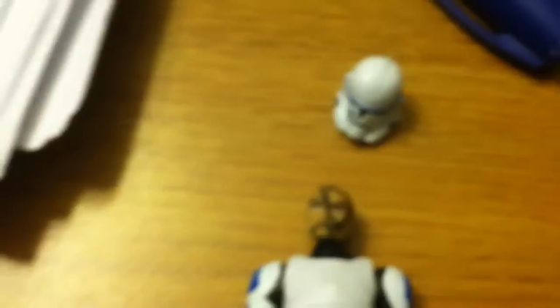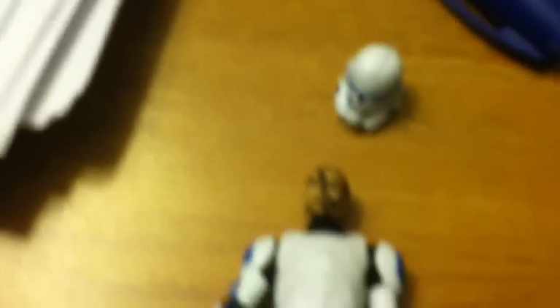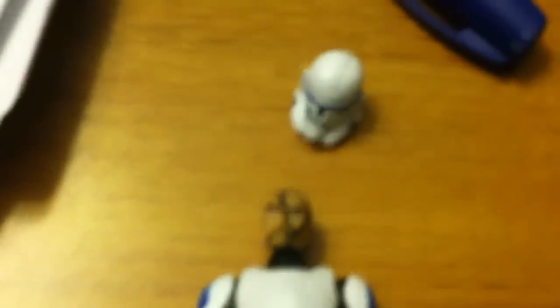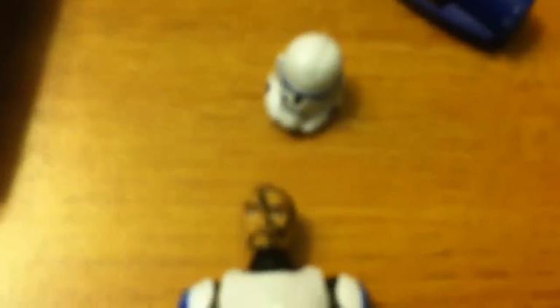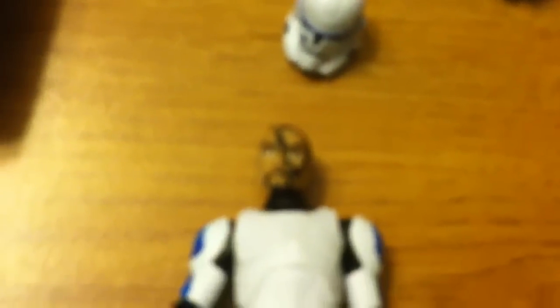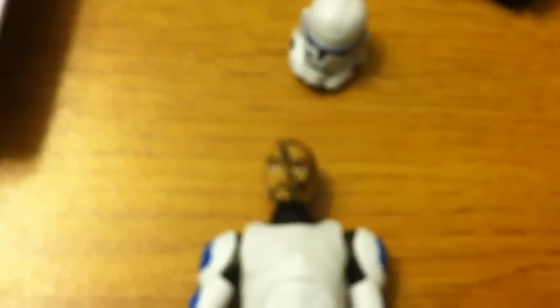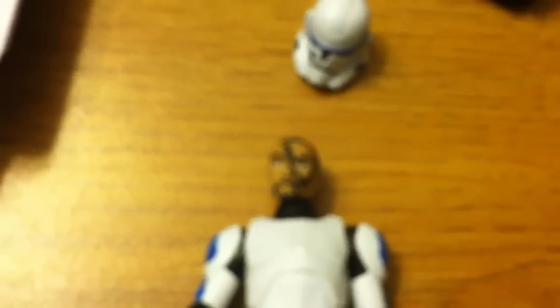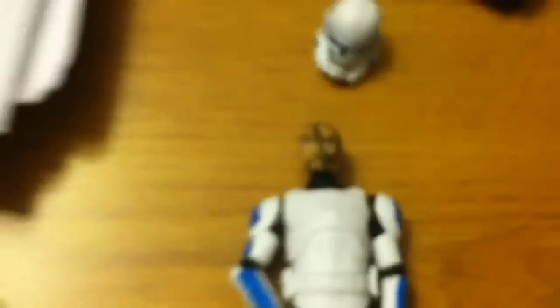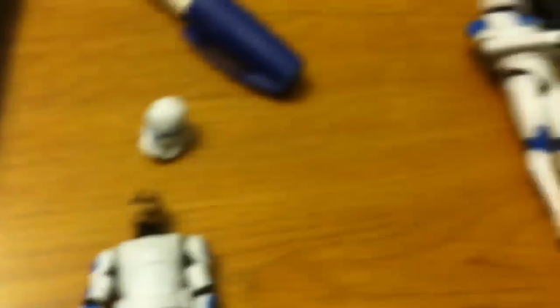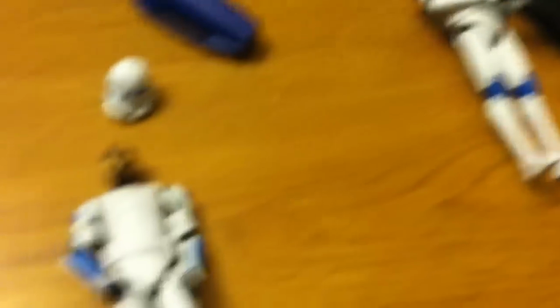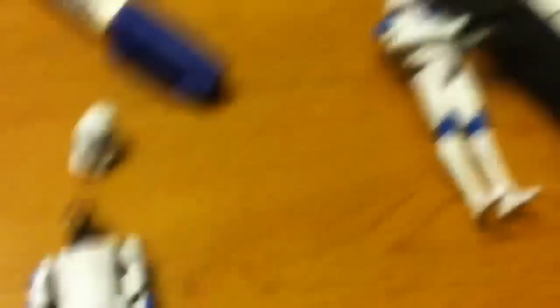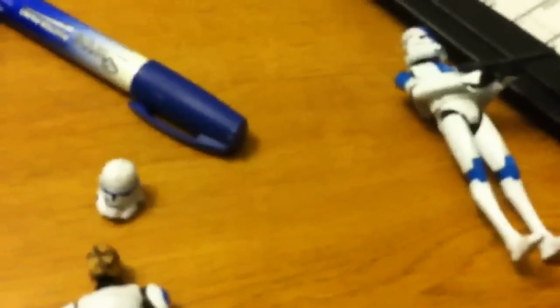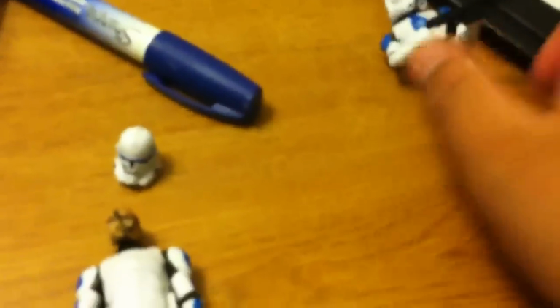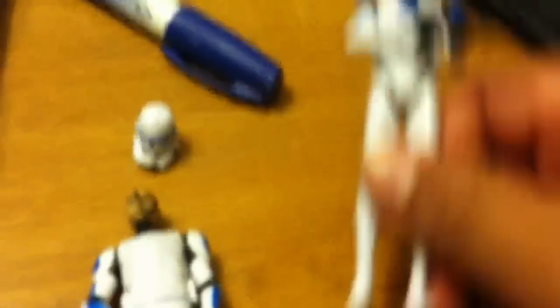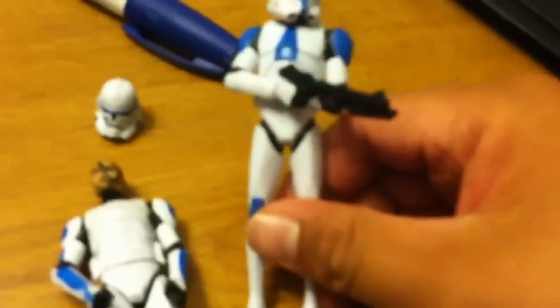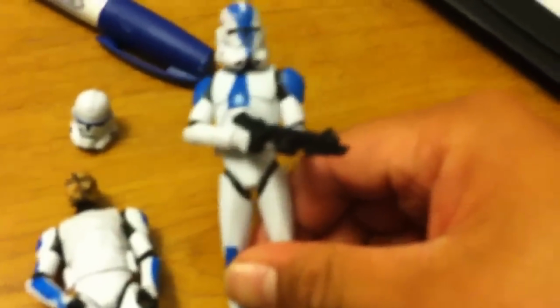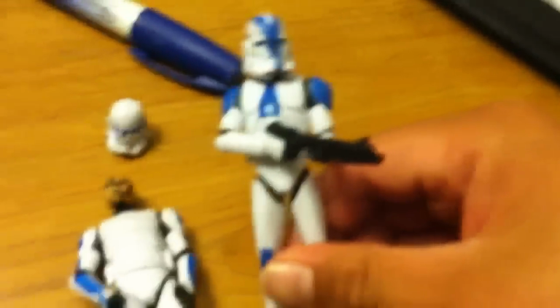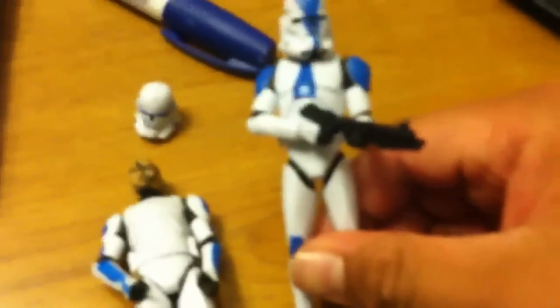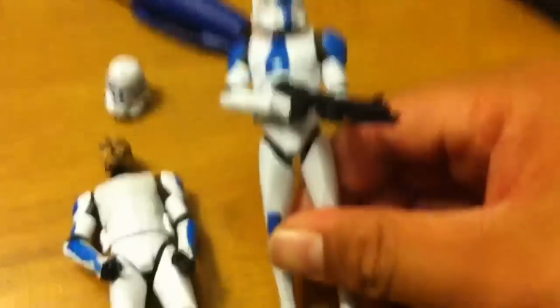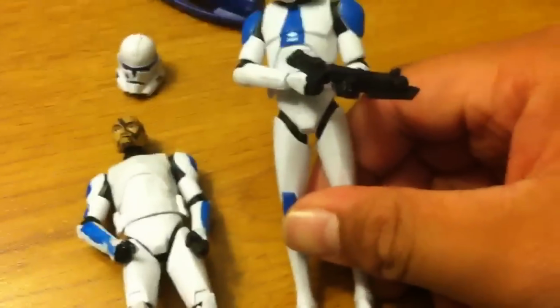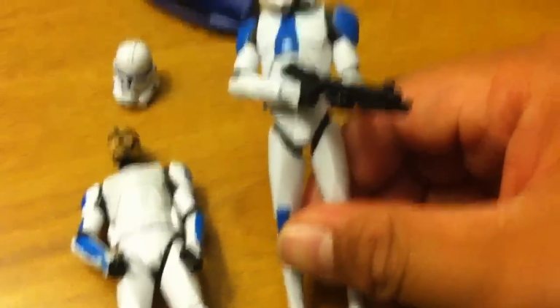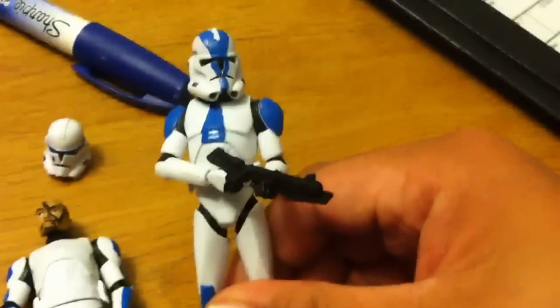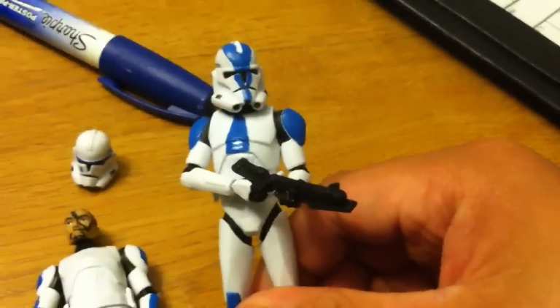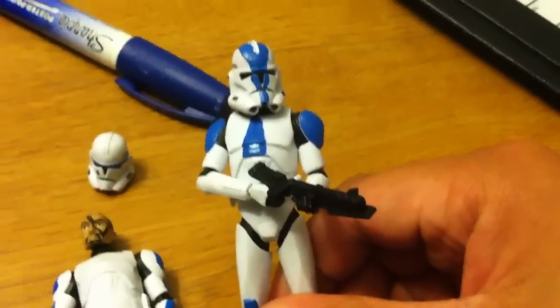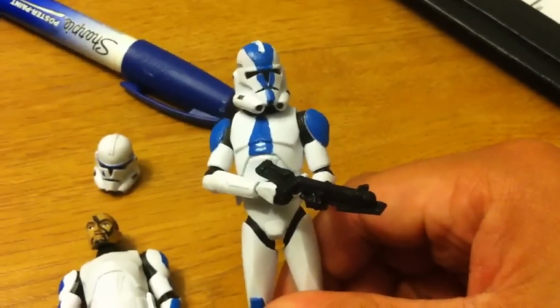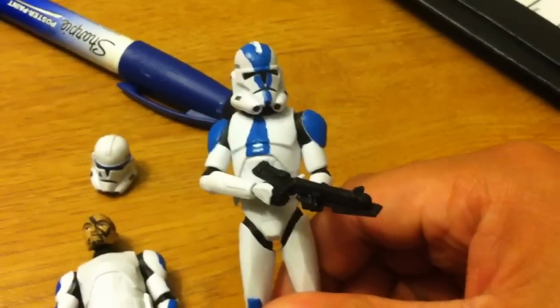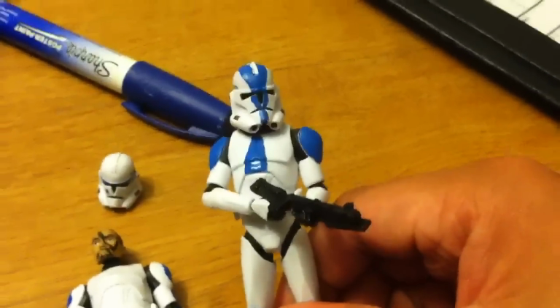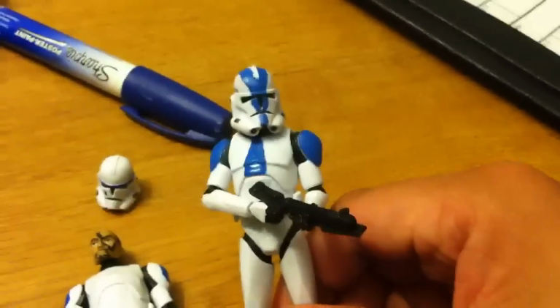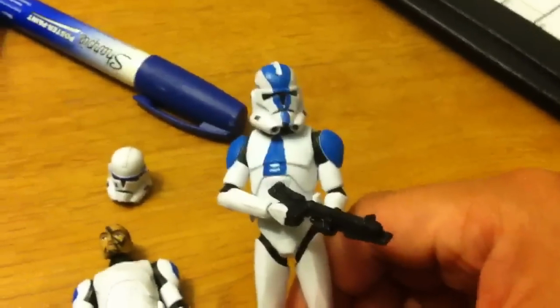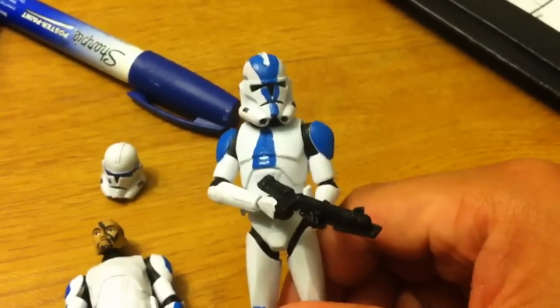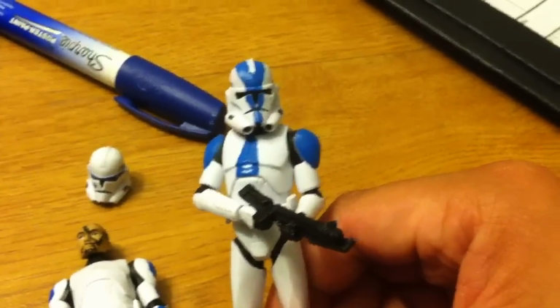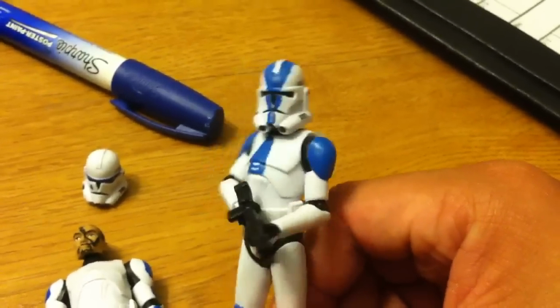That's a quick custom update. When the new Rex comes out to stores, I'm going to get my other Rex head that came with the Jetpack Rex, and then I'm gonna put it on there and Dremel the helmet.